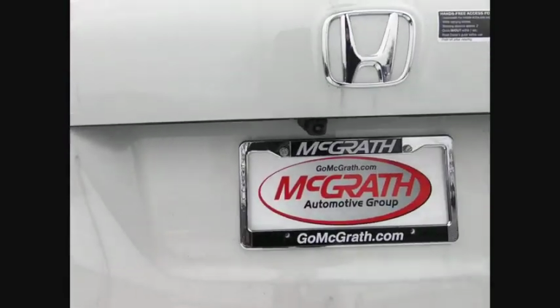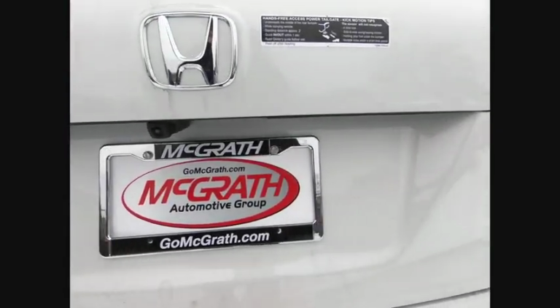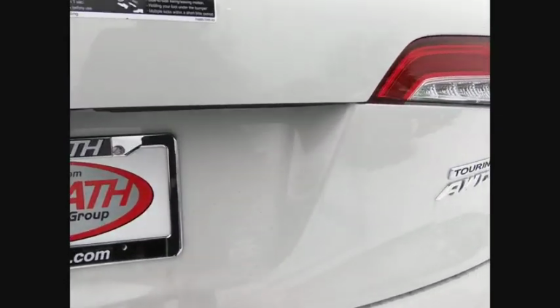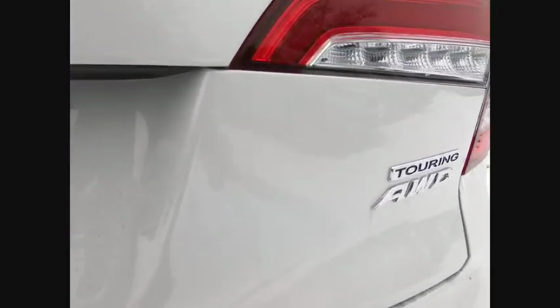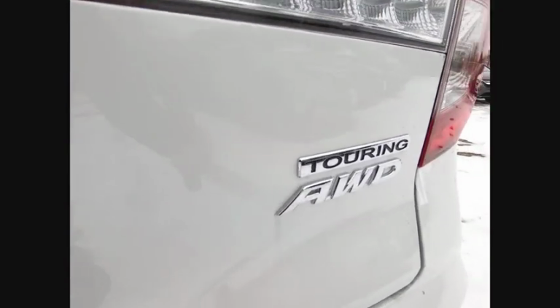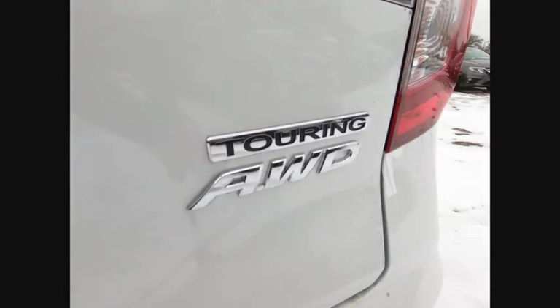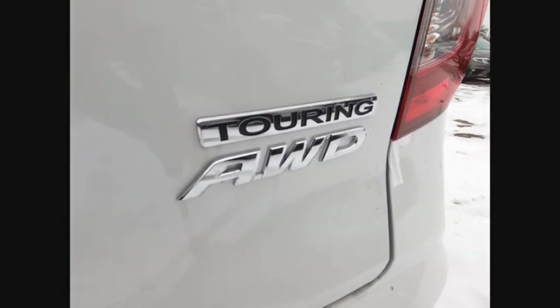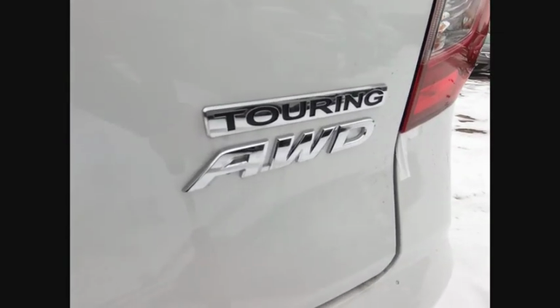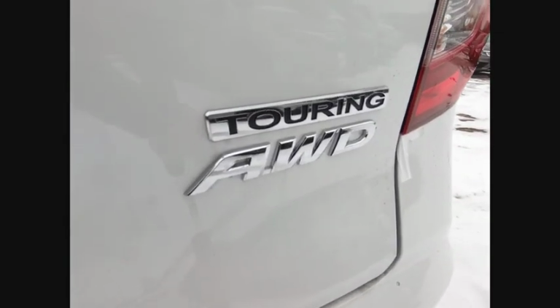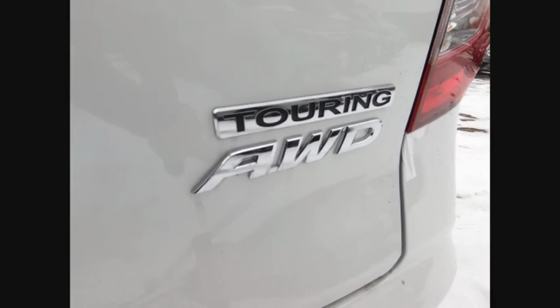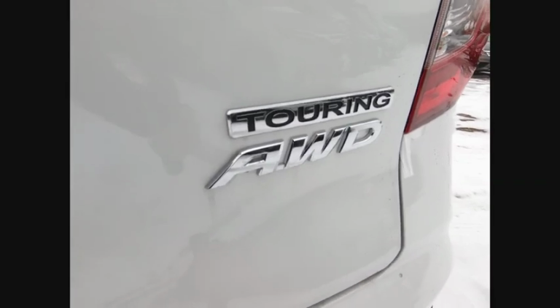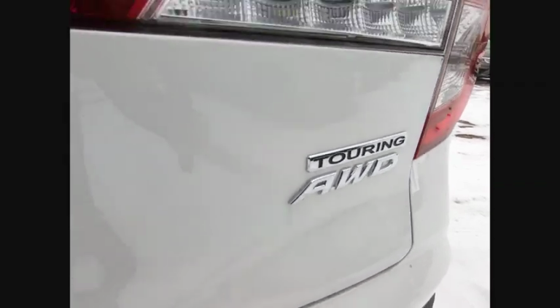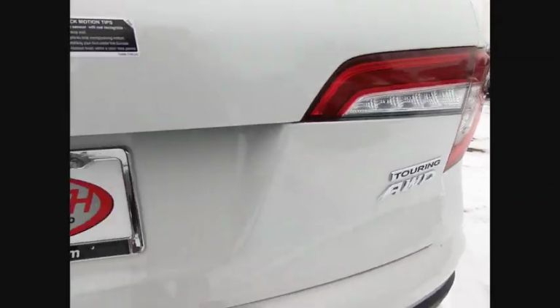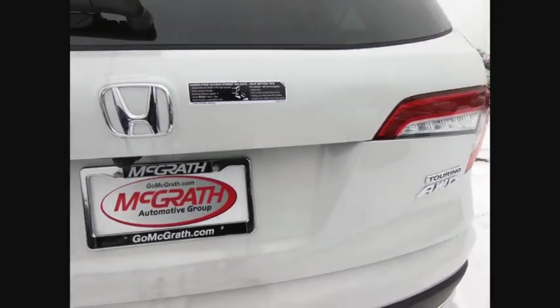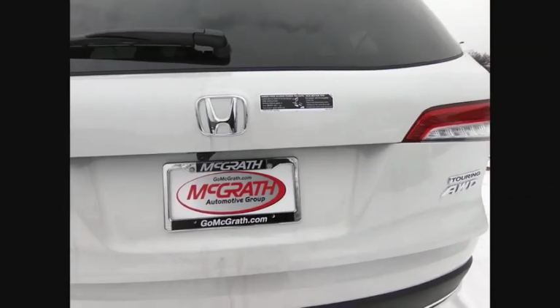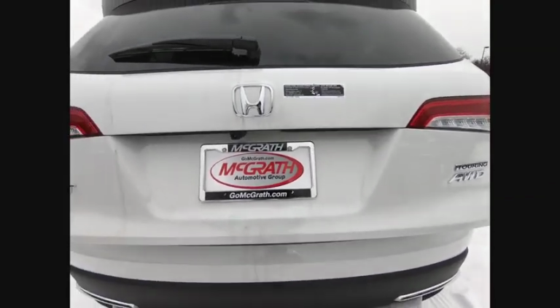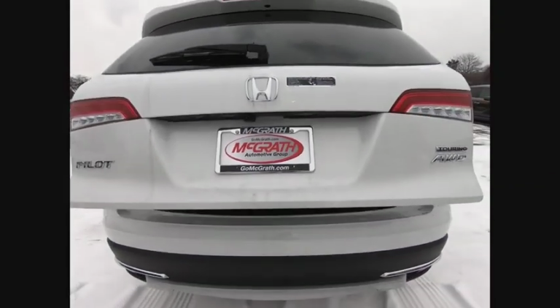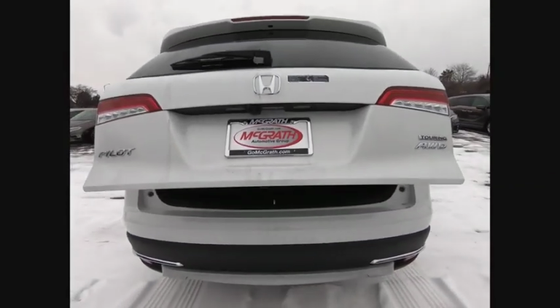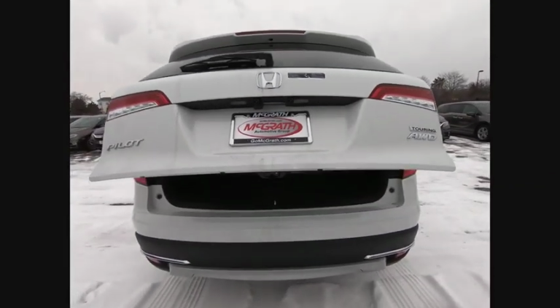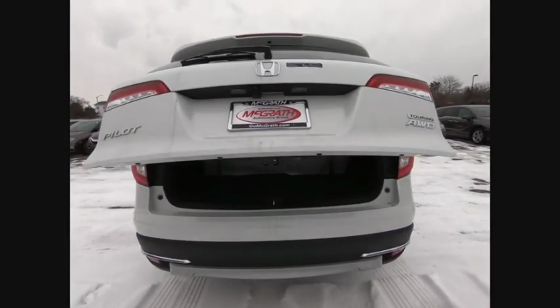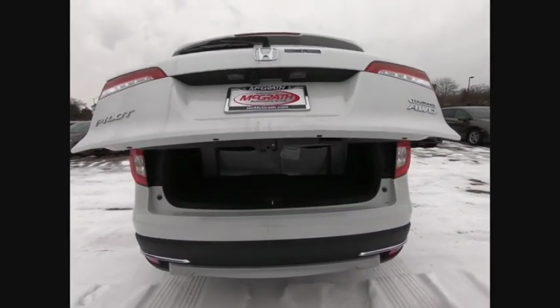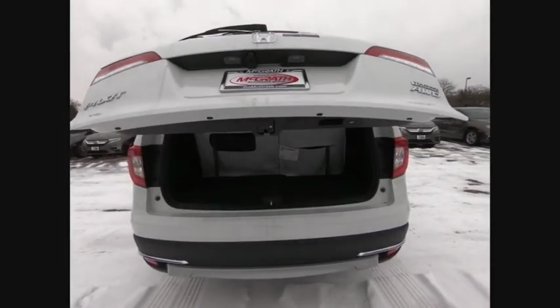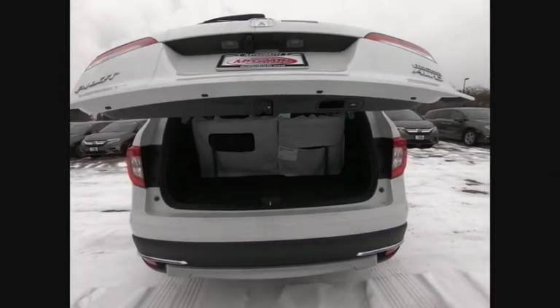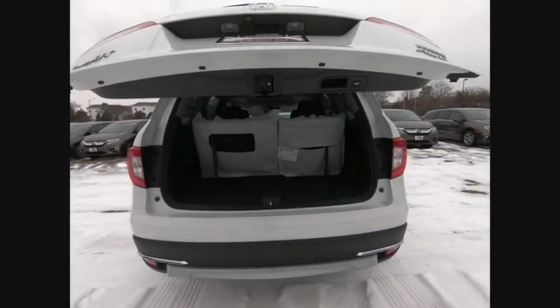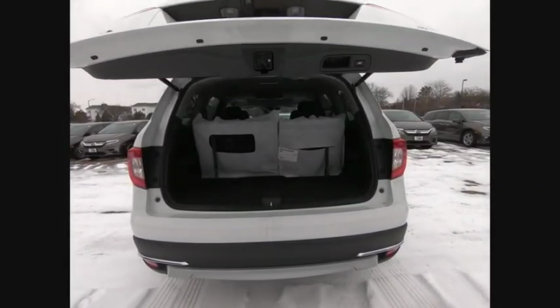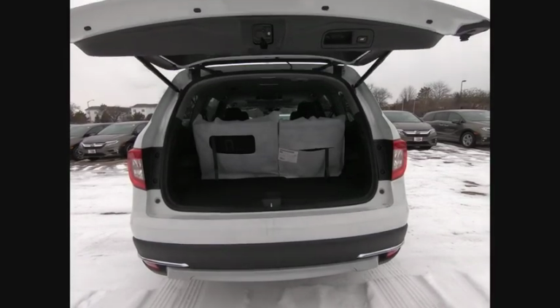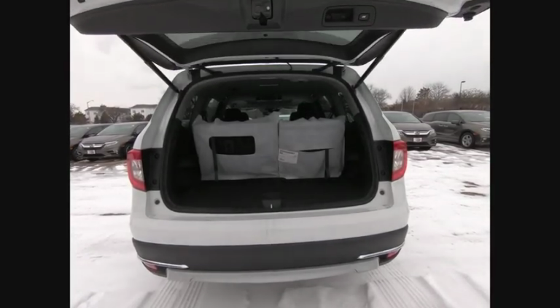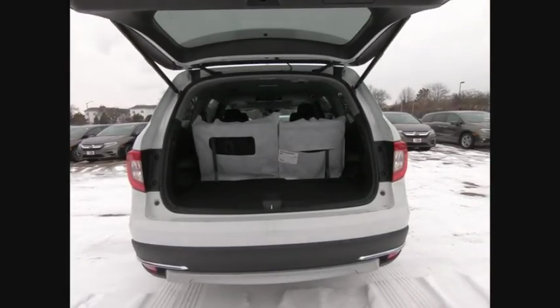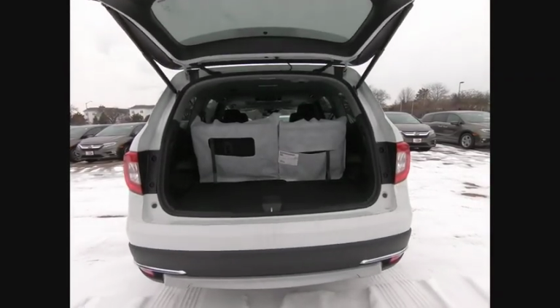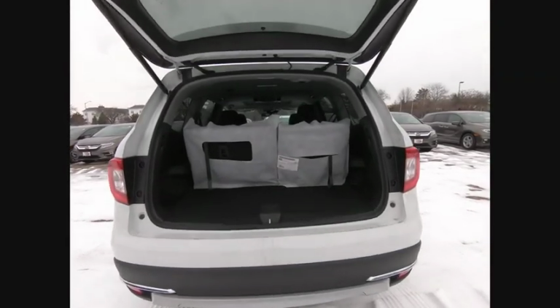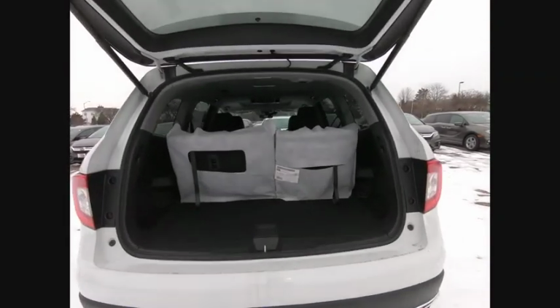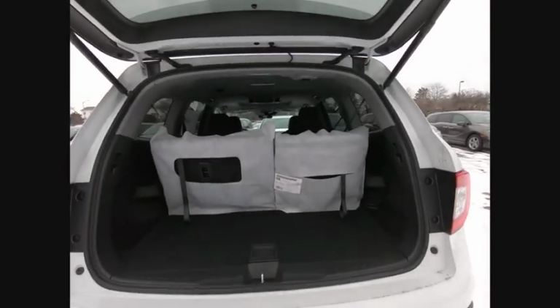Brake assist. Traction control. Stability control. Daytime running lights. This isn't just a vehicle. It's an experience. So stop in for a test drive today.